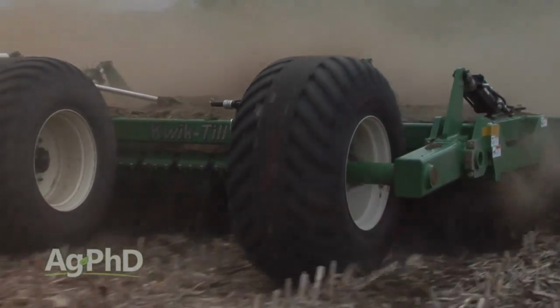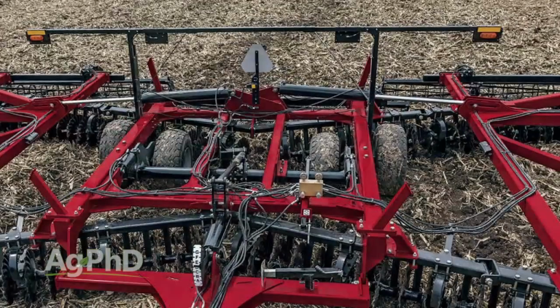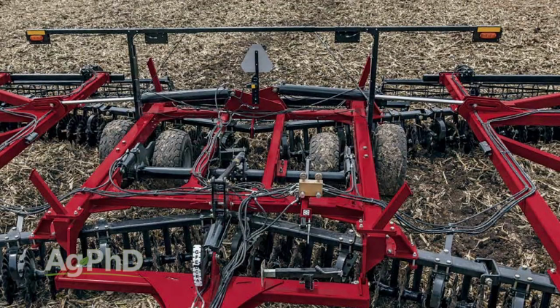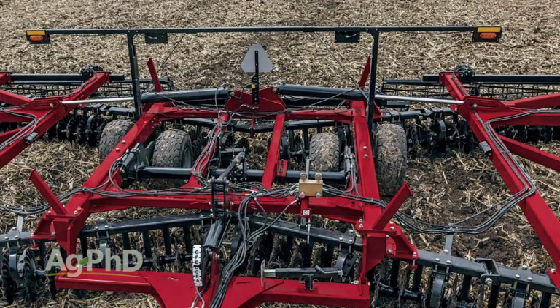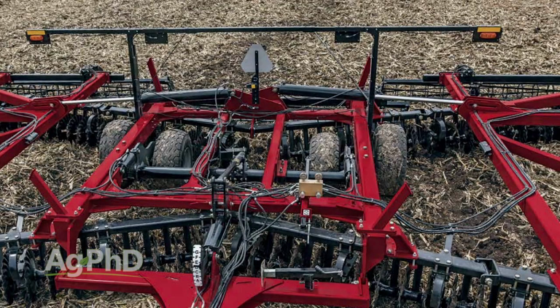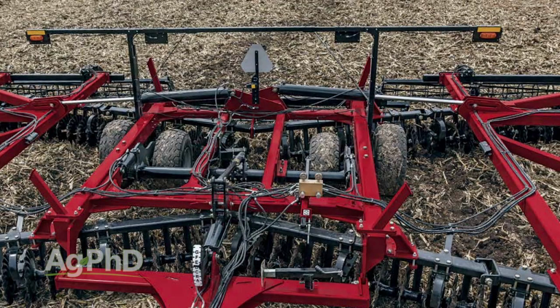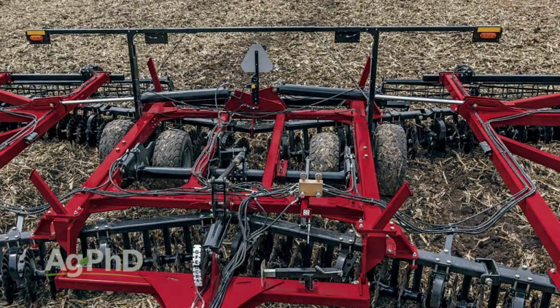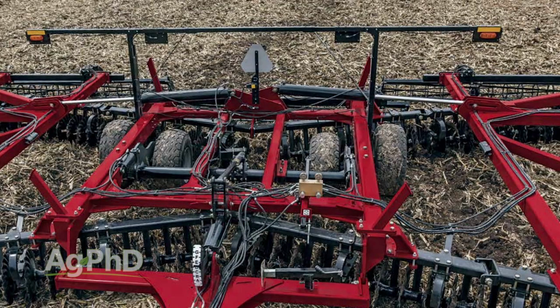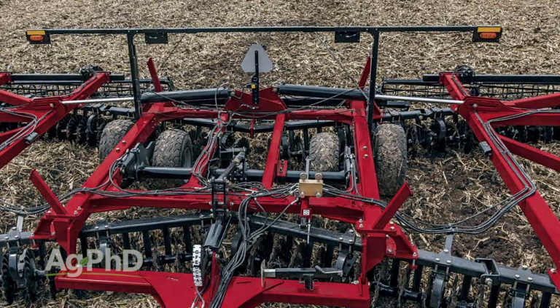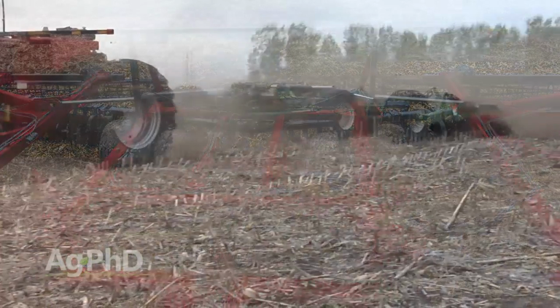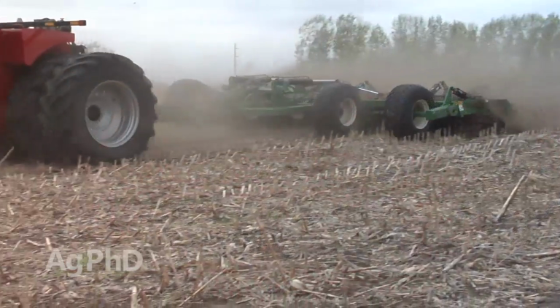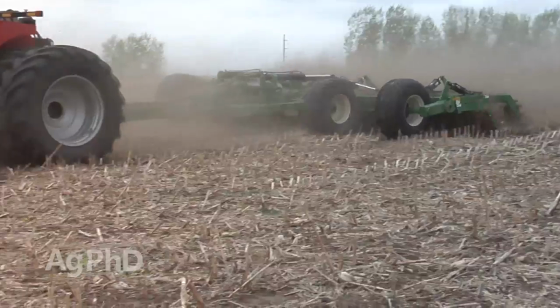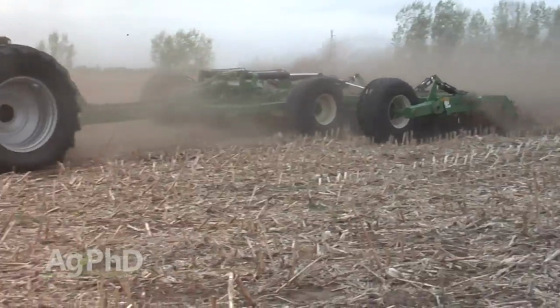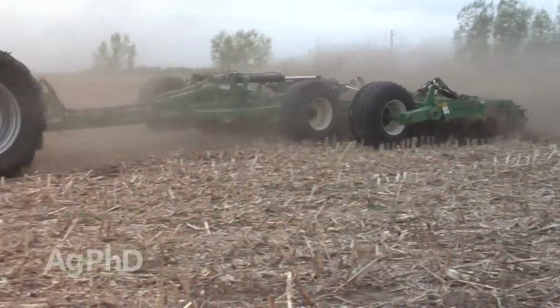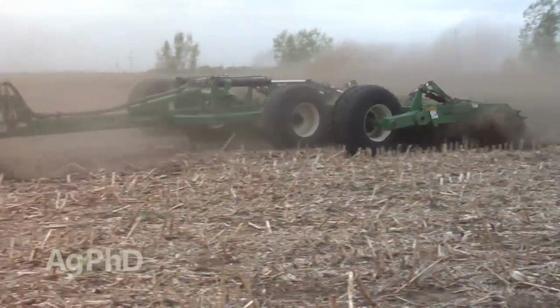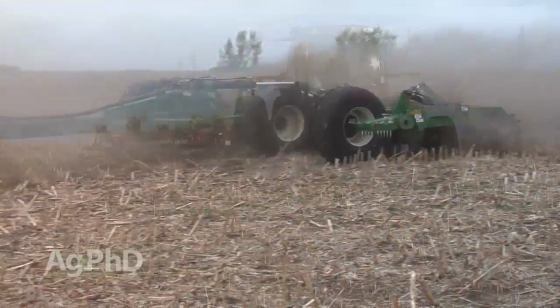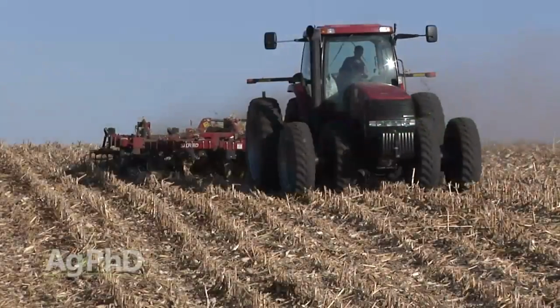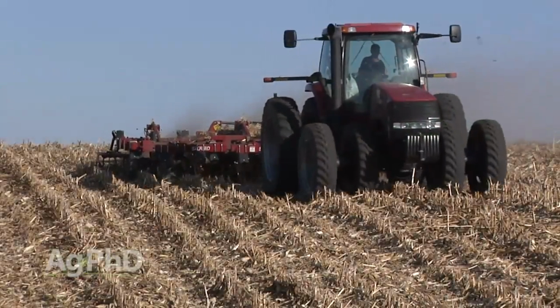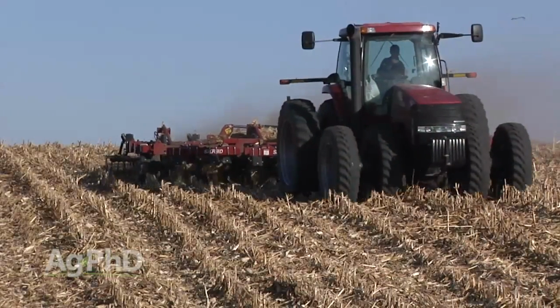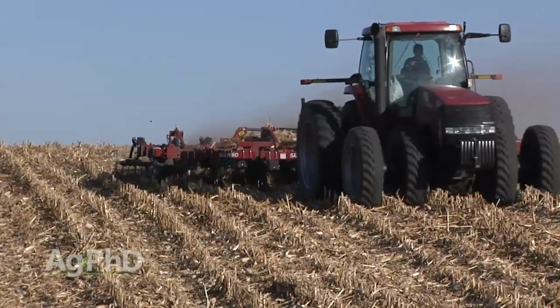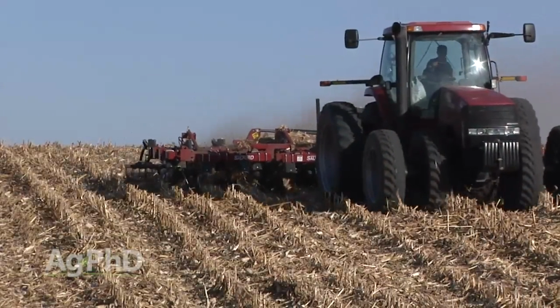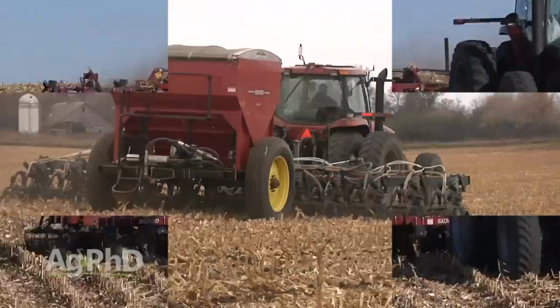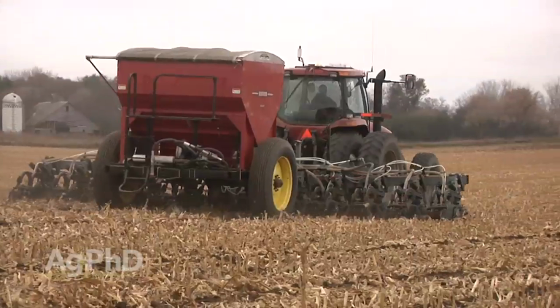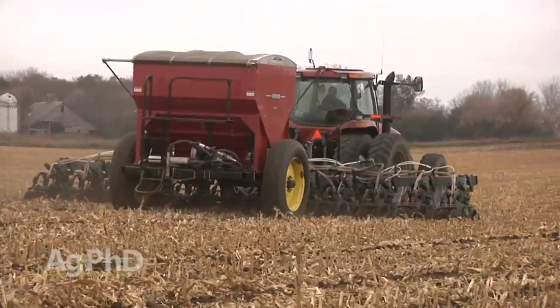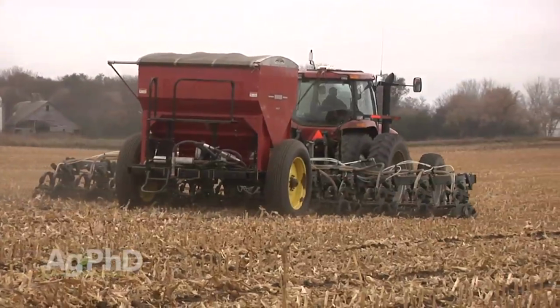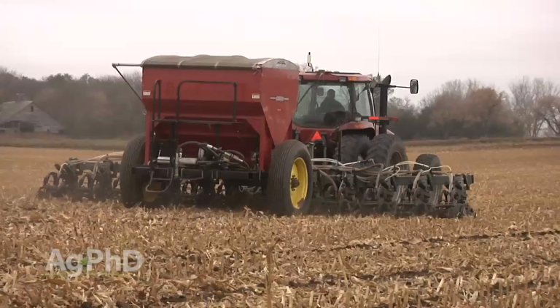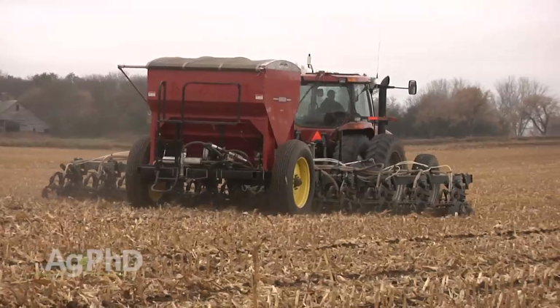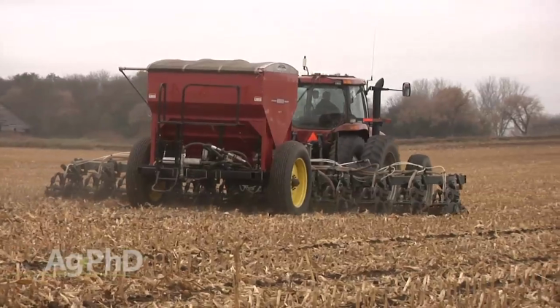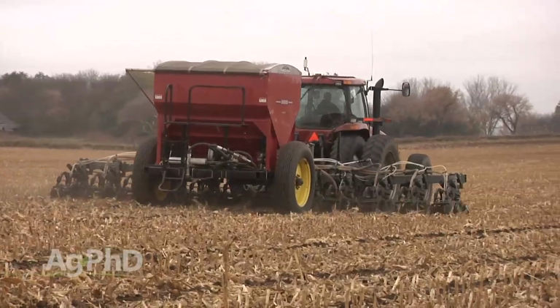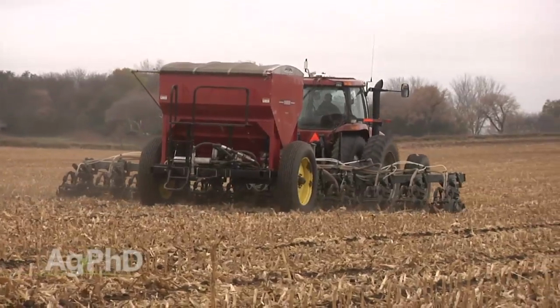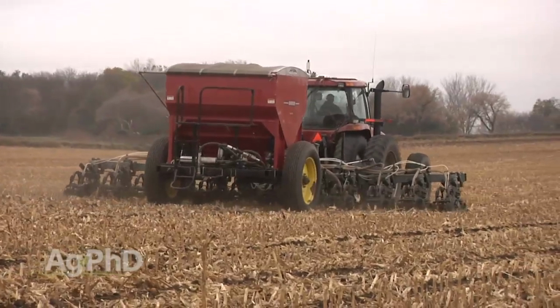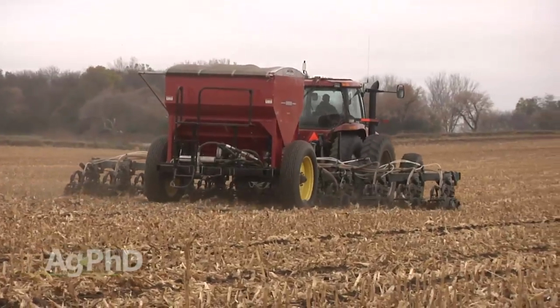Whether it's a true tandem 335 VT Case machine, a Quick Till, or the individual coulters of a Salford, in my opinion it's a valuable pass through the field. Then you're free to follow up with strip till, no-till, or conventional till depending on your situation.